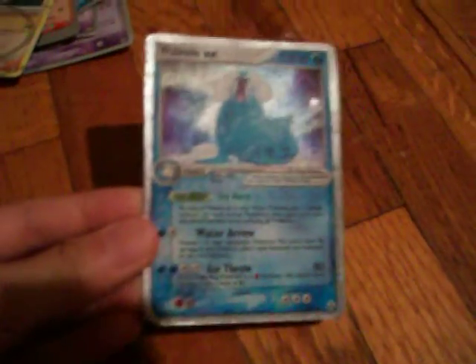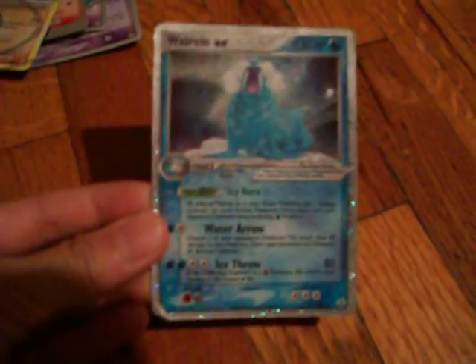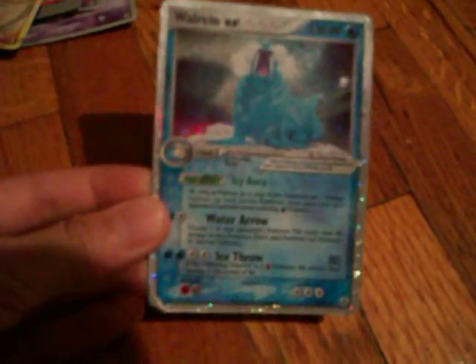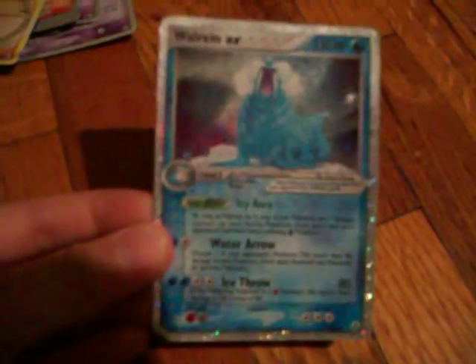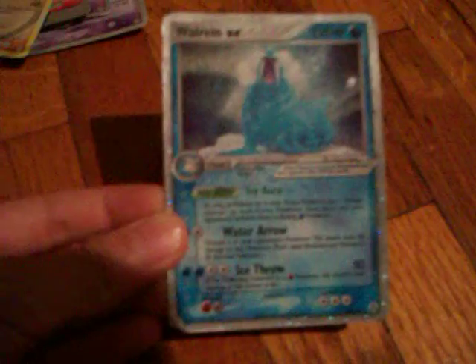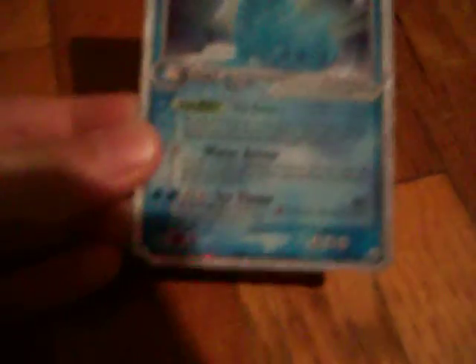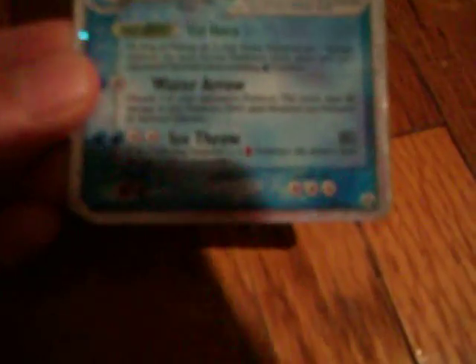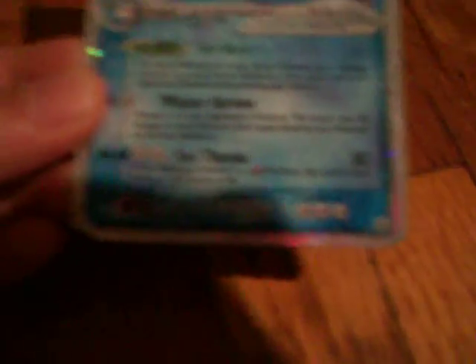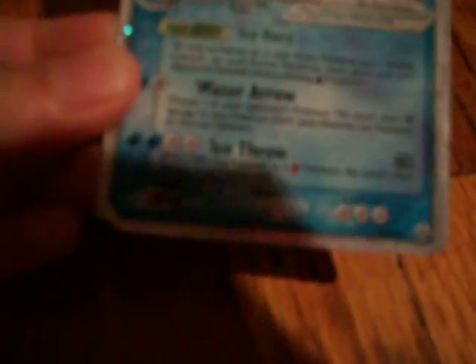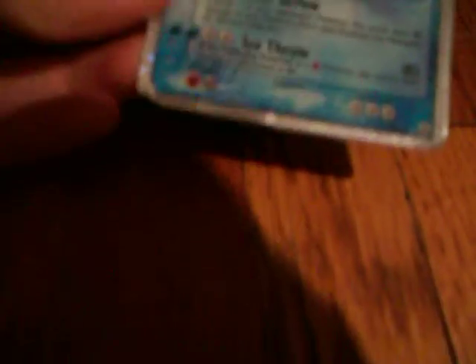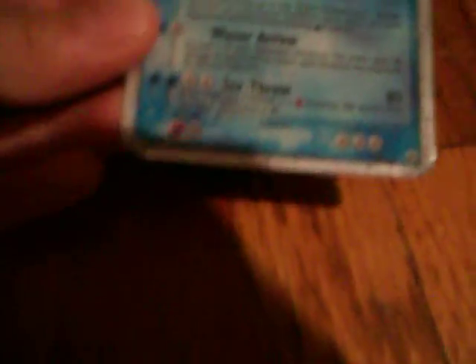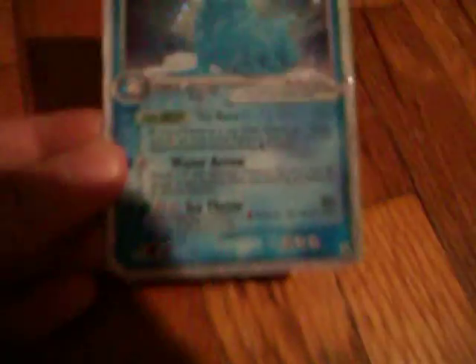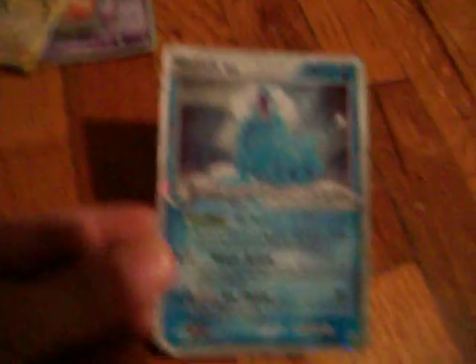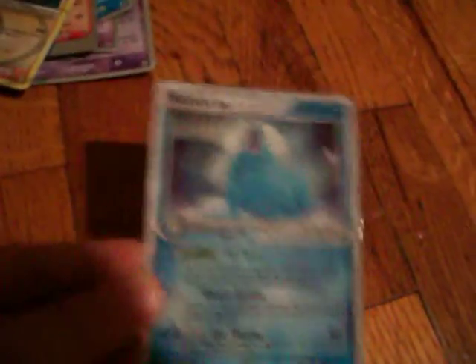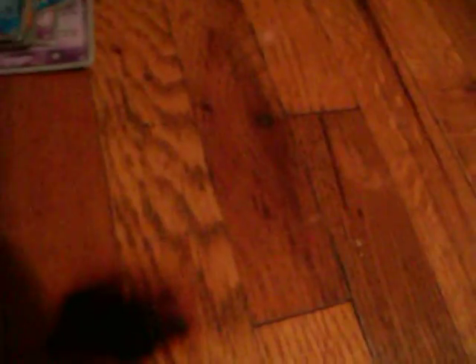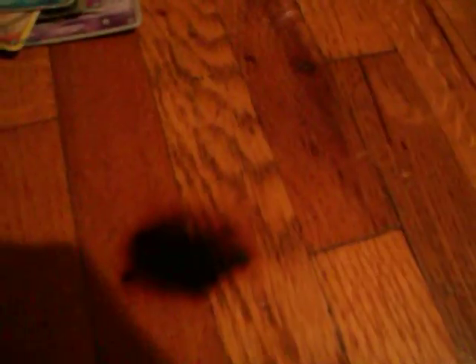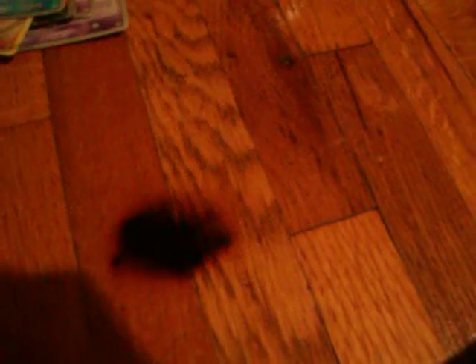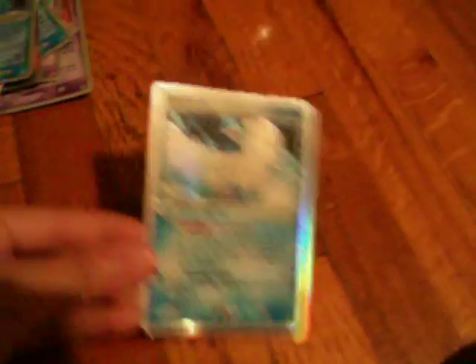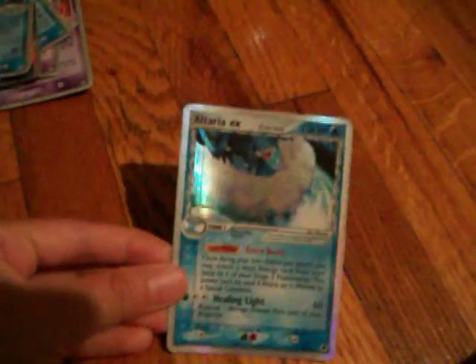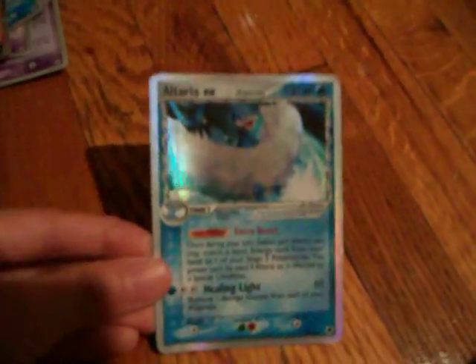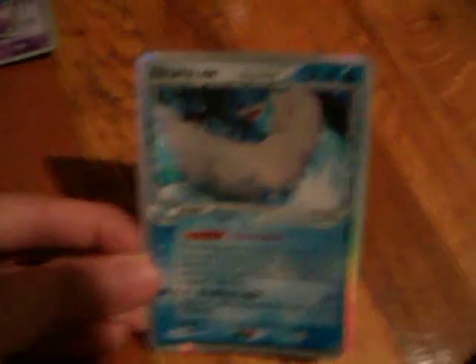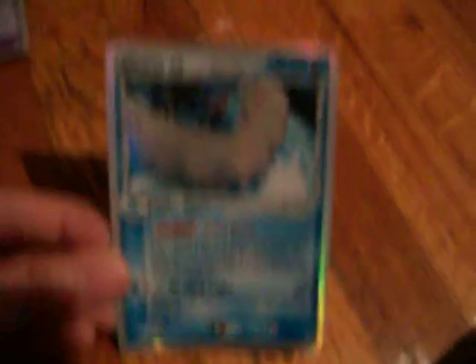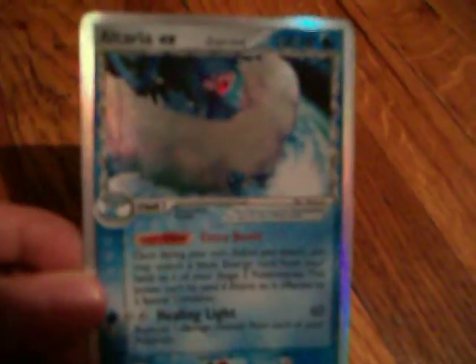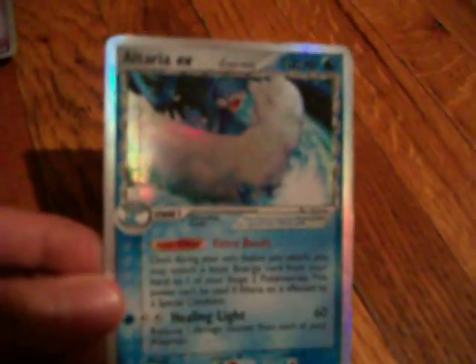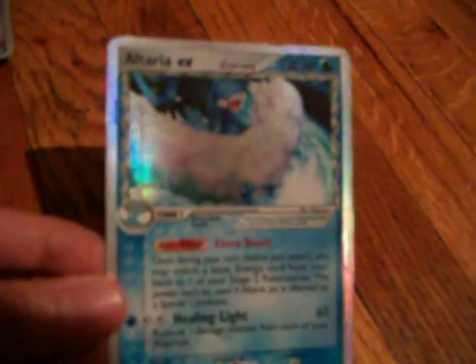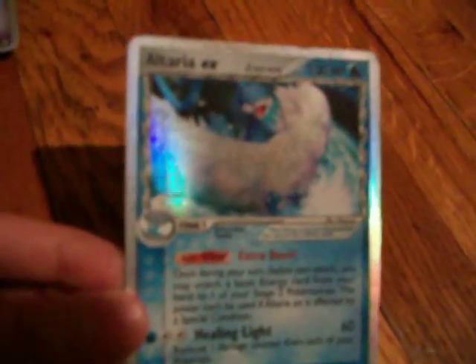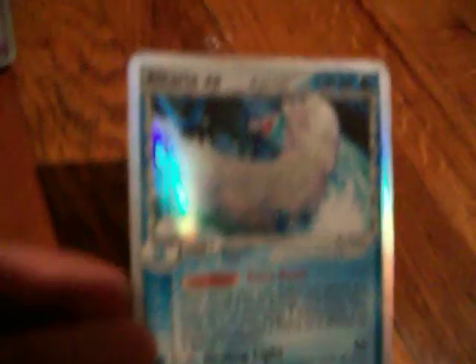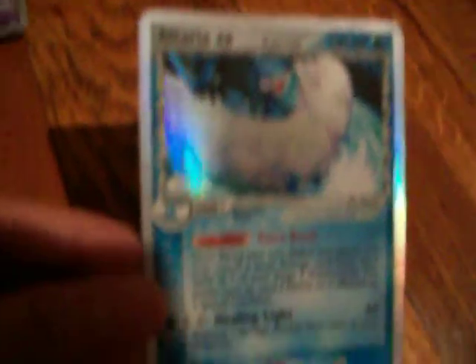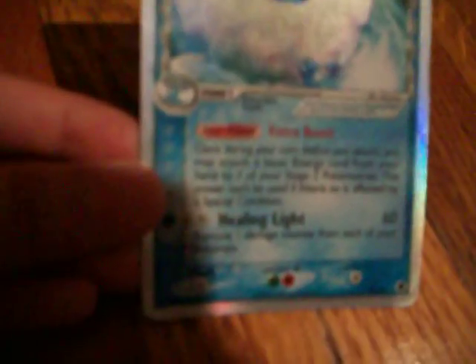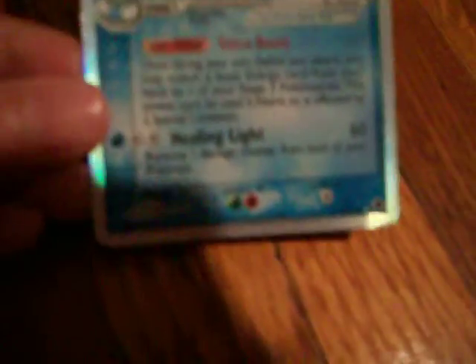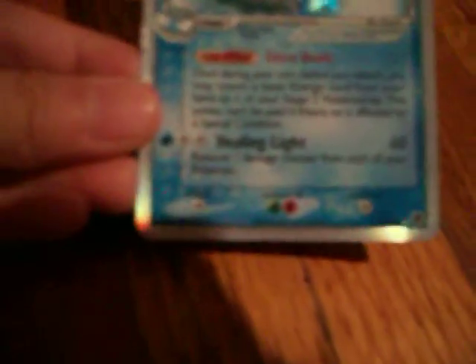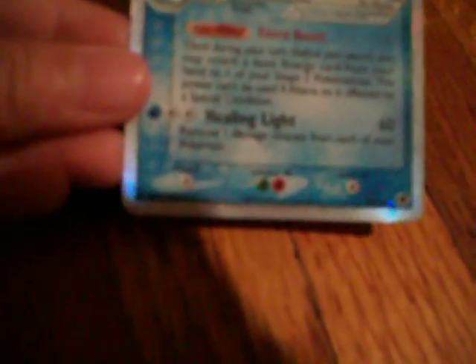Walren EX, 150 HP, does 80 damage. And this one — I don't know how to pronounce it — but it's 100 HP, Delta Species, and 60 damage.